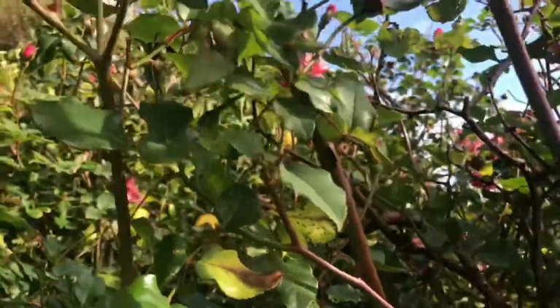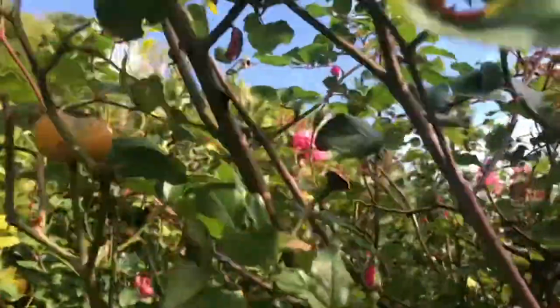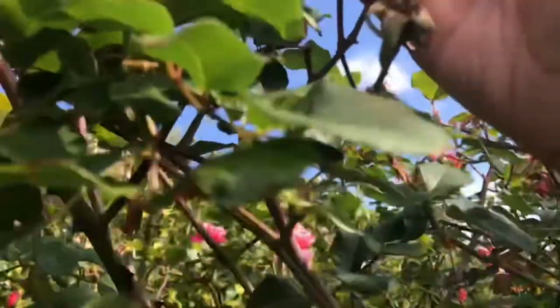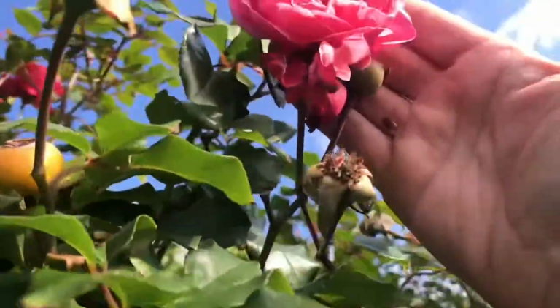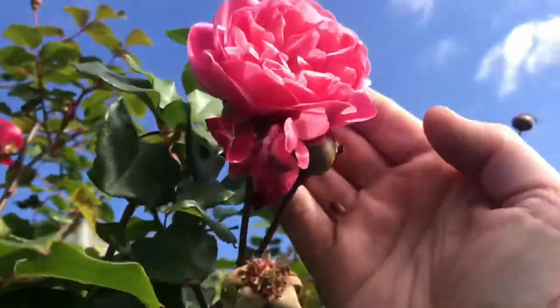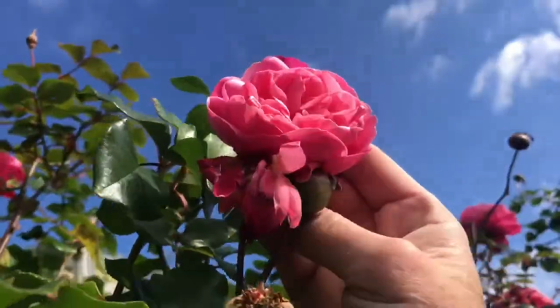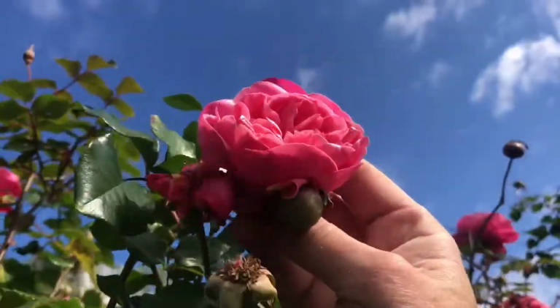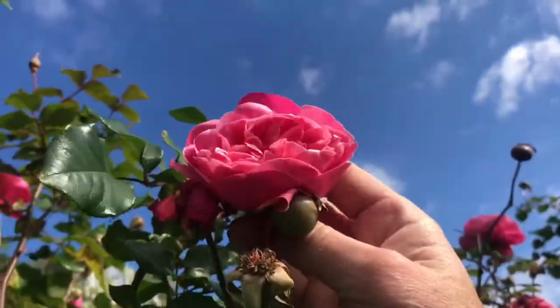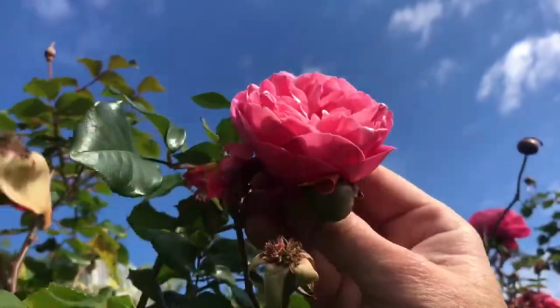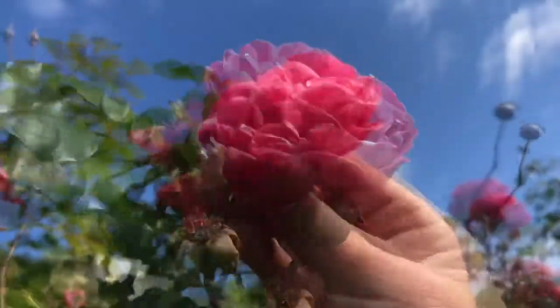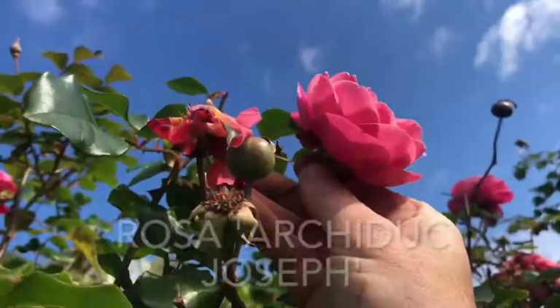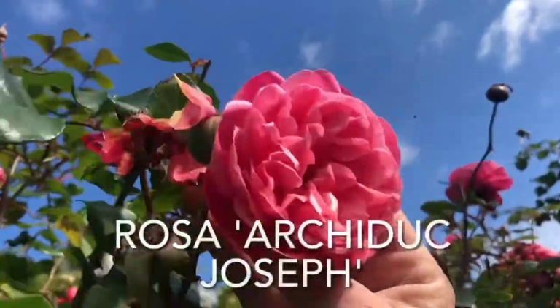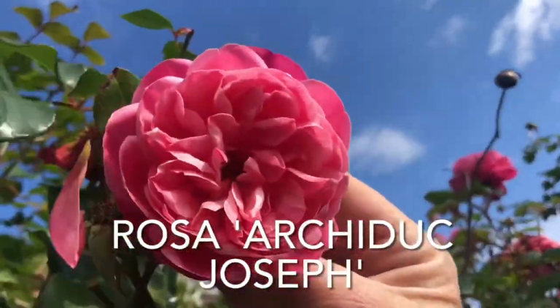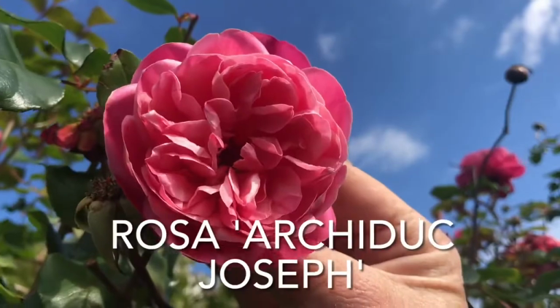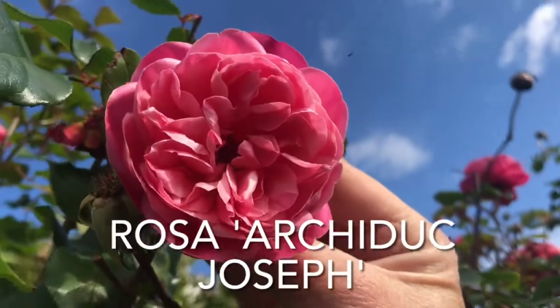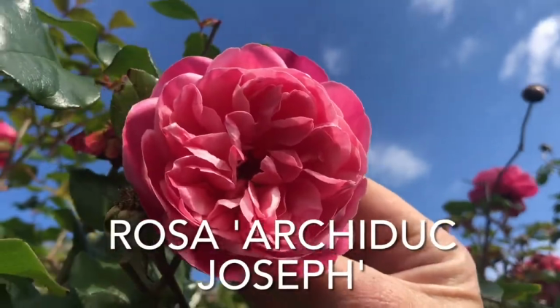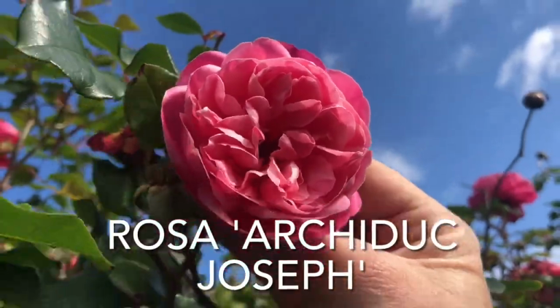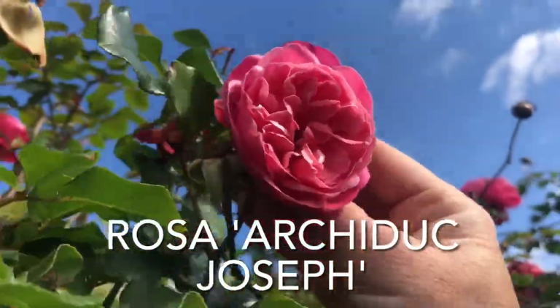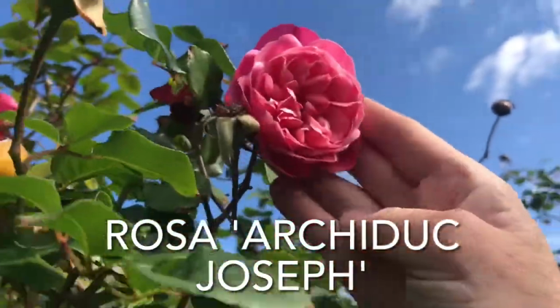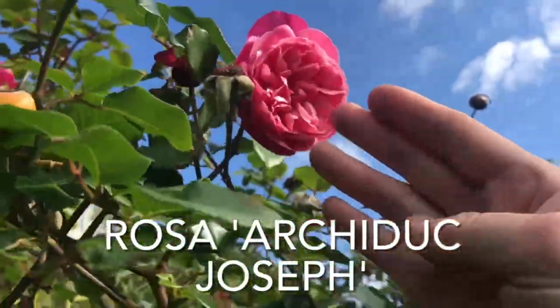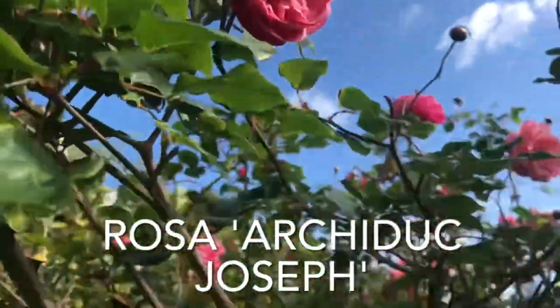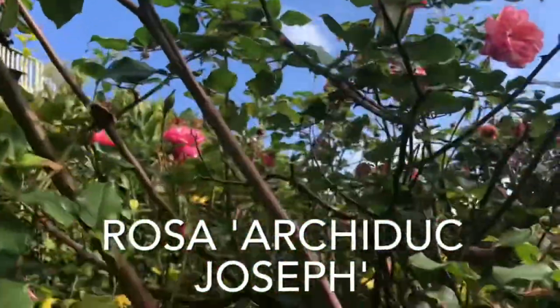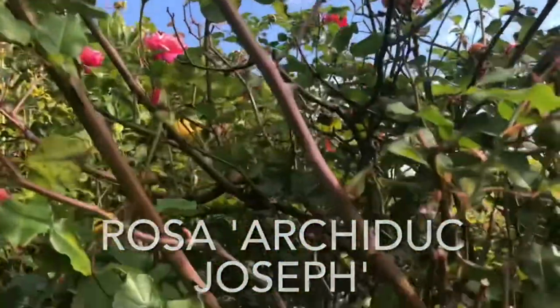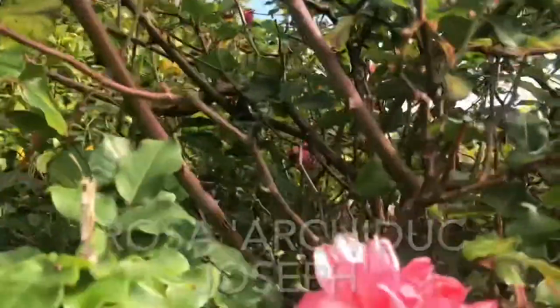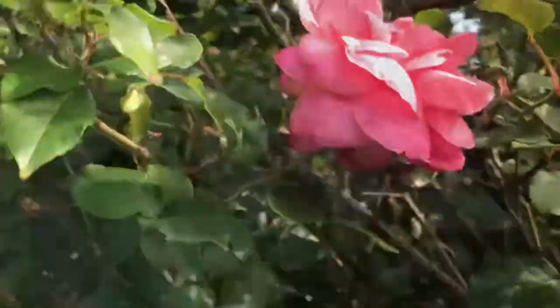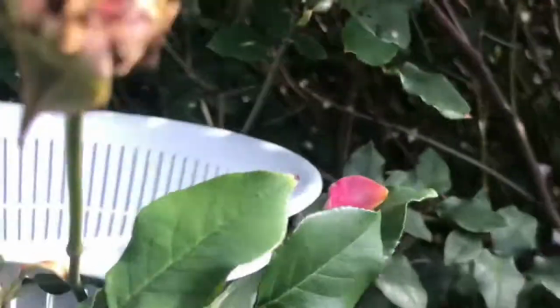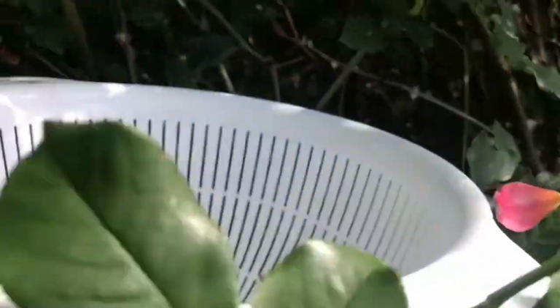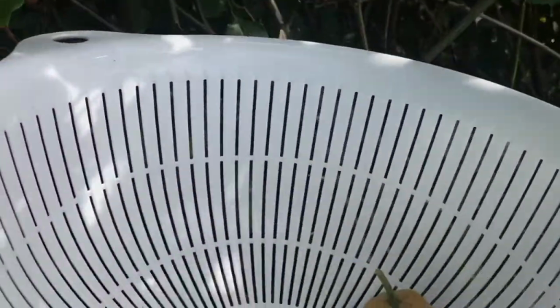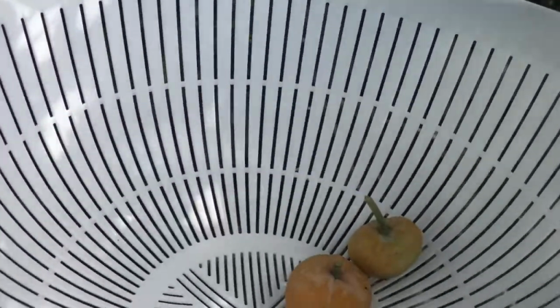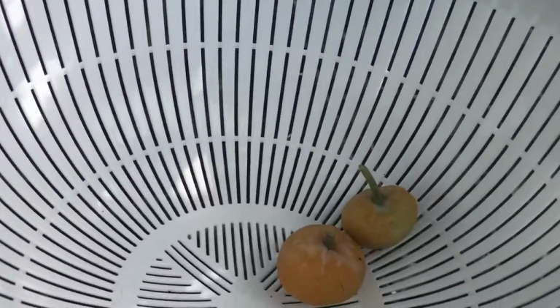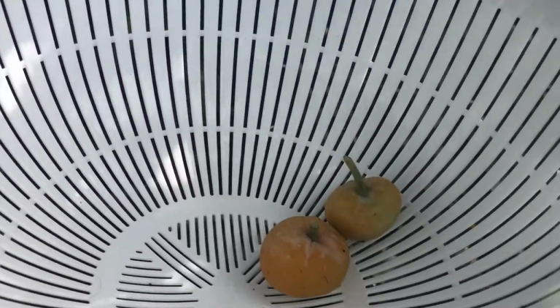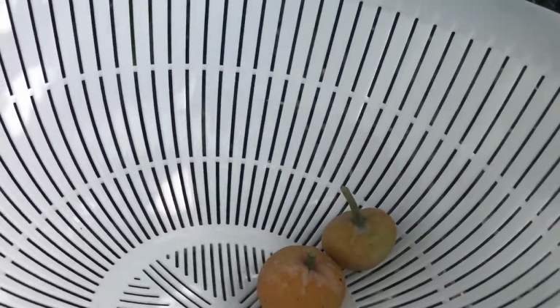It's got a gorgeous flower — here it is up here. And it has a gorgeous smell as well. If I can find the name of it when I get home, I'll put it up on the screen. What's in my bowl here is some rose hips.